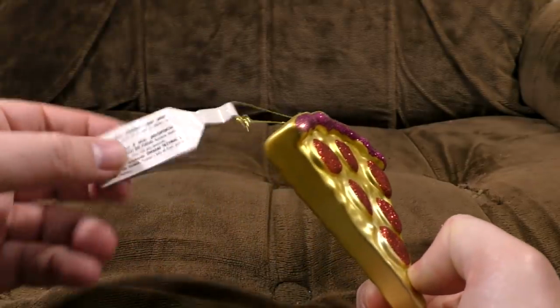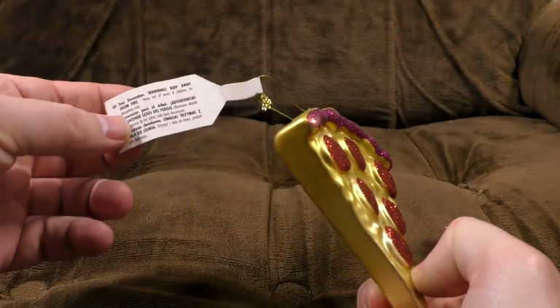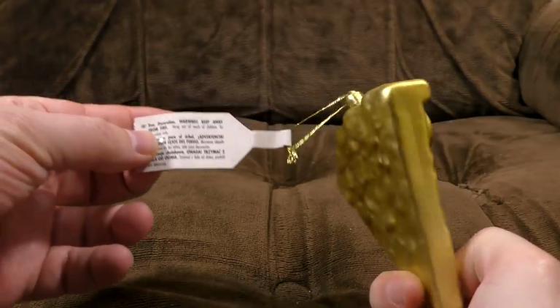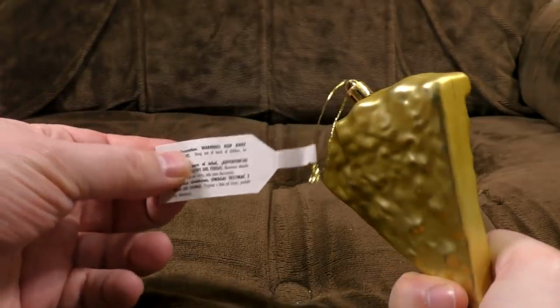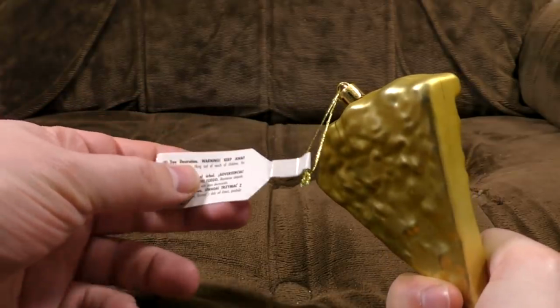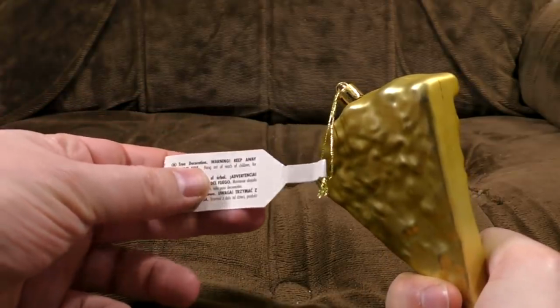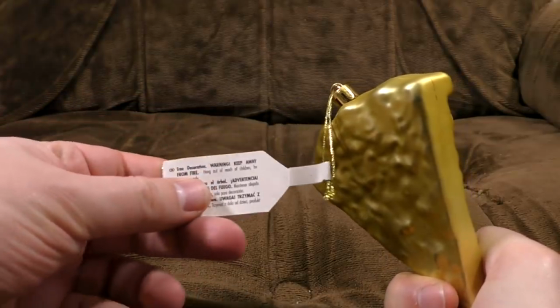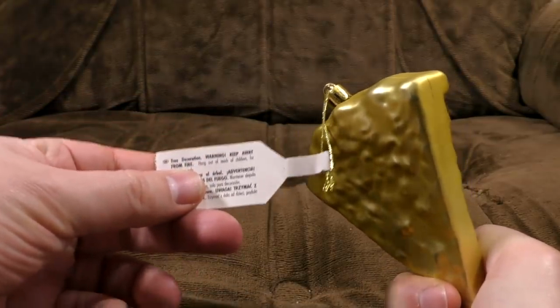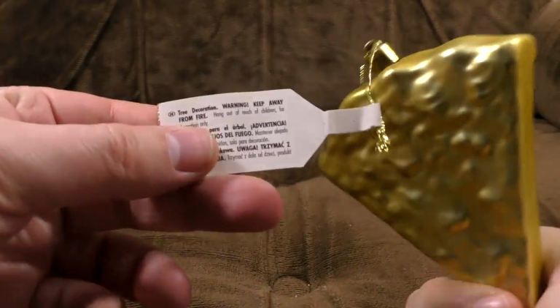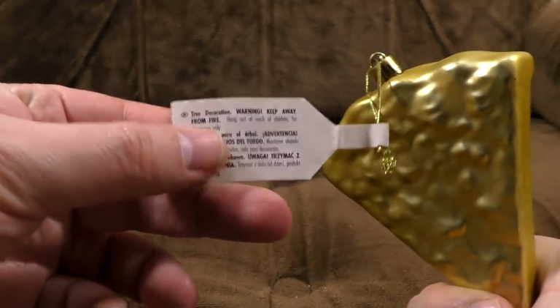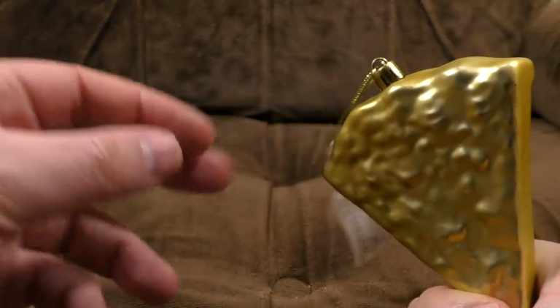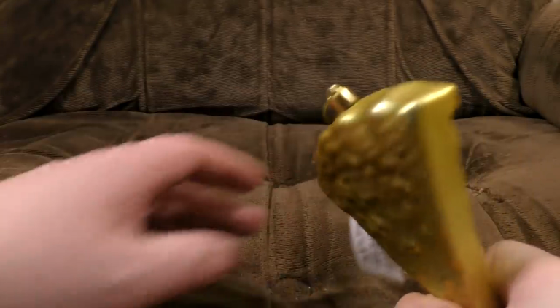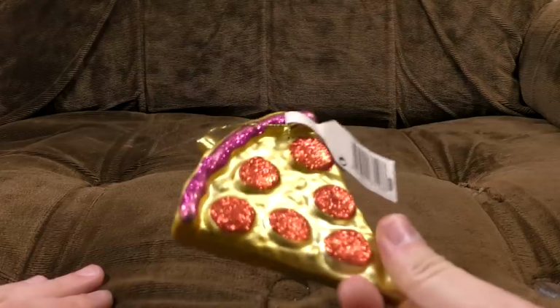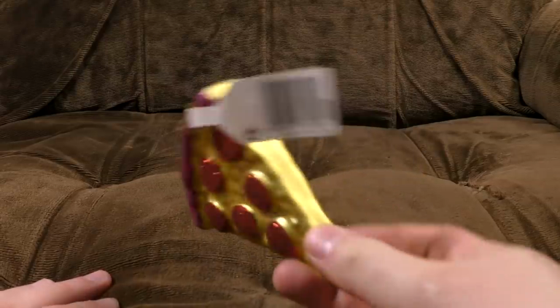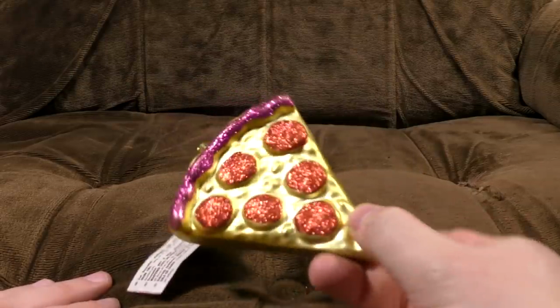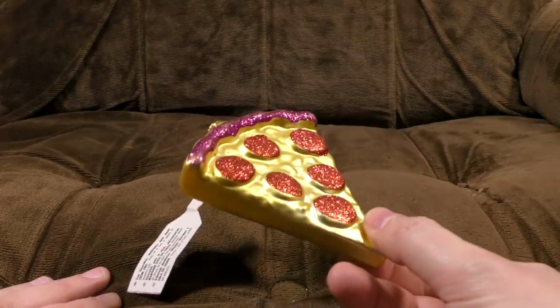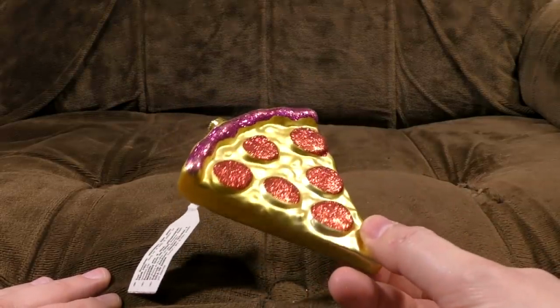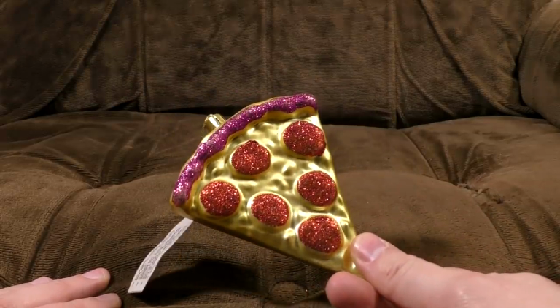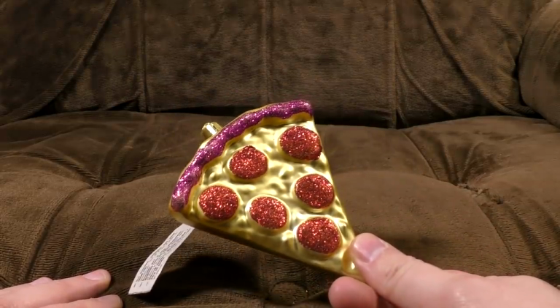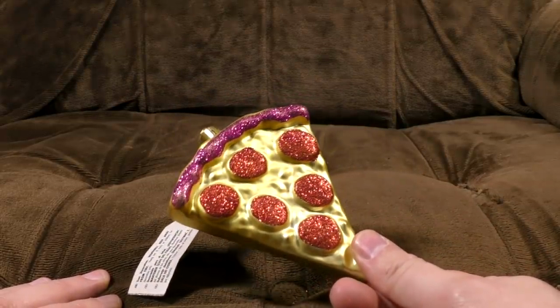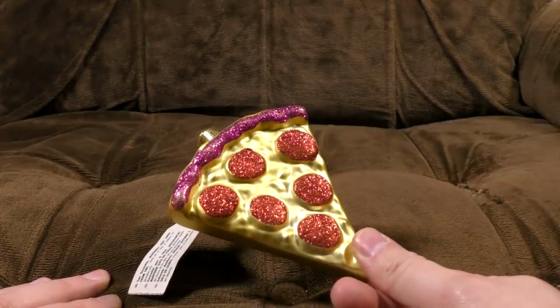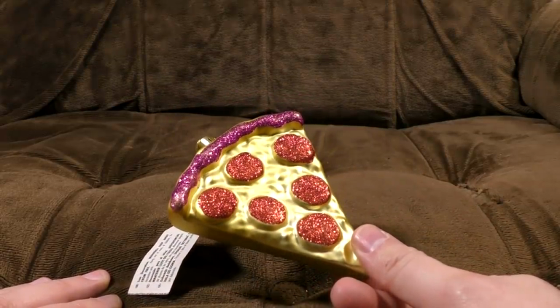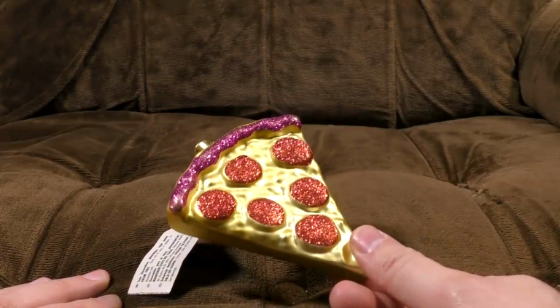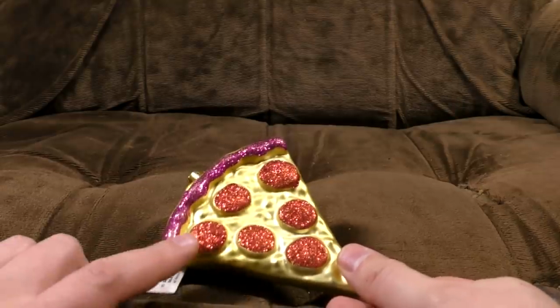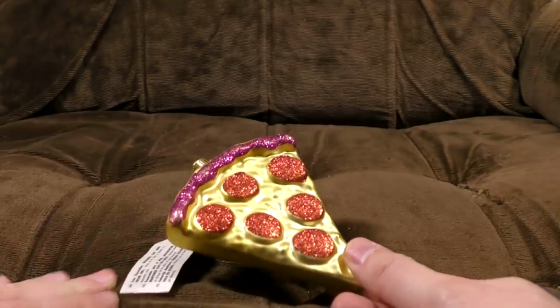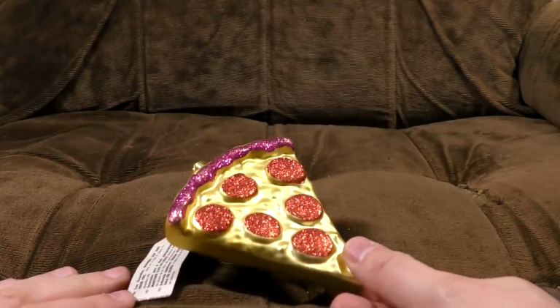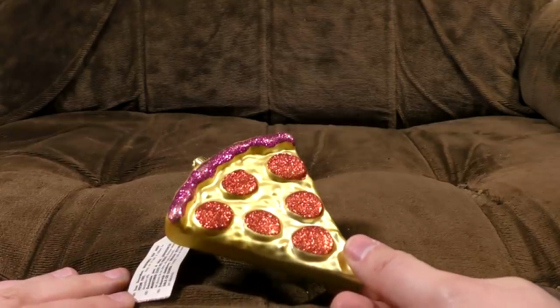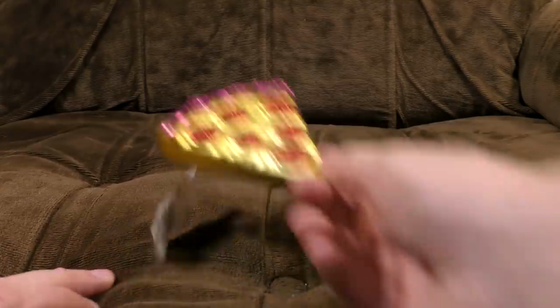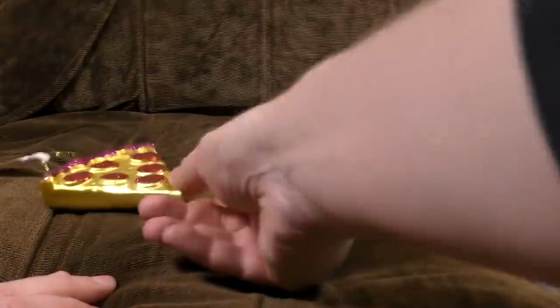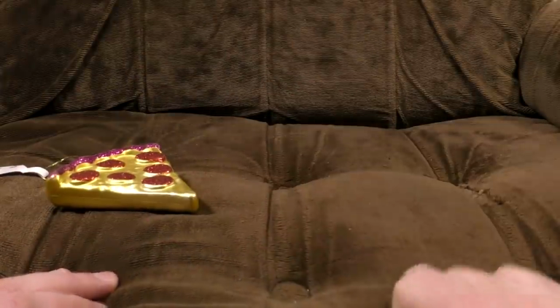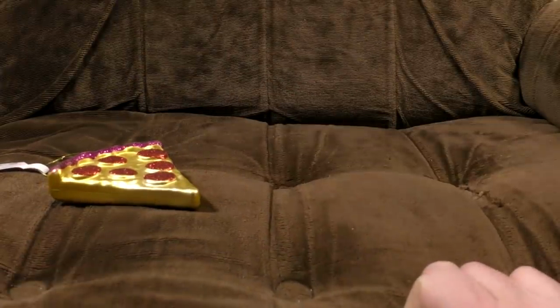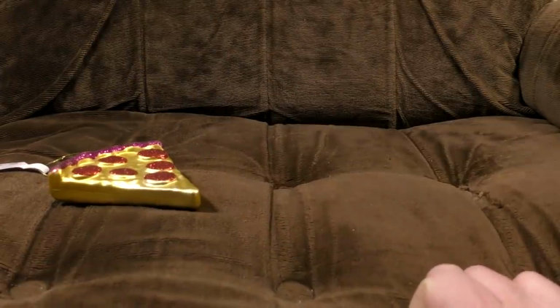Is there any hint on here? 'Tree decoration. Warning: keep away from reality.' Yes, thank you. So let's begin with our Merry Christmas pizza slice. I think it's pepperoni. Or maybe they're buboes and it has bubonic plague. I honestly don't know.